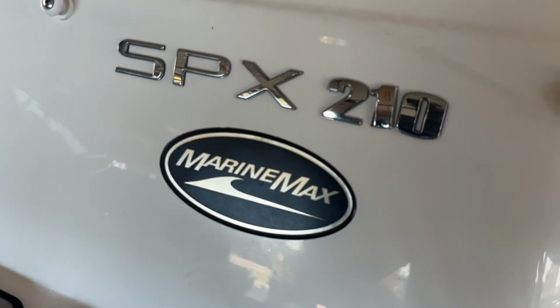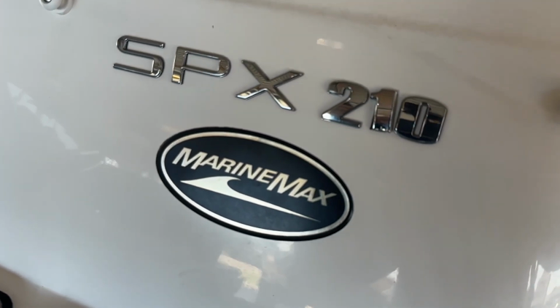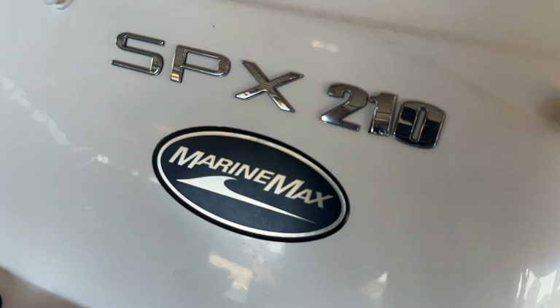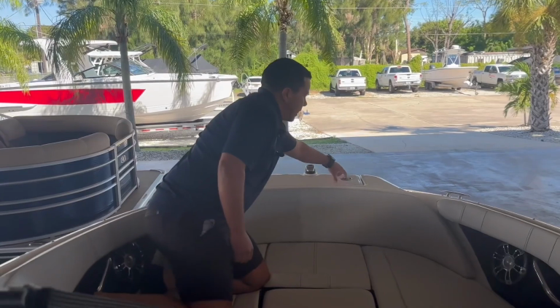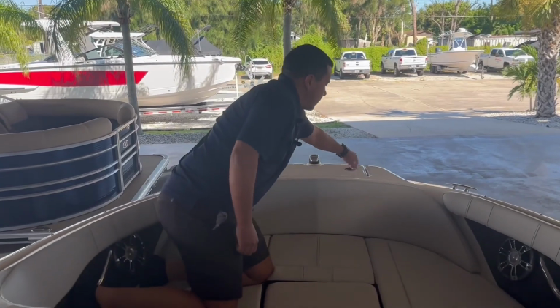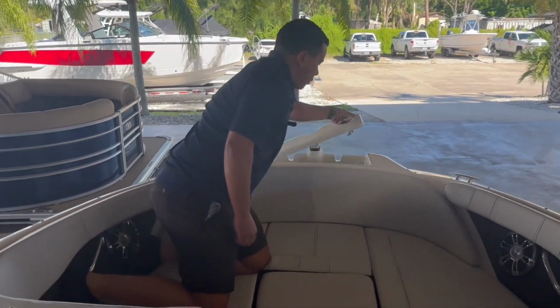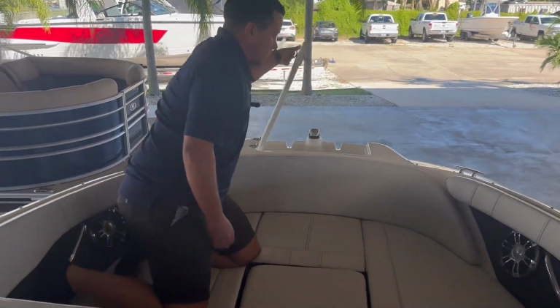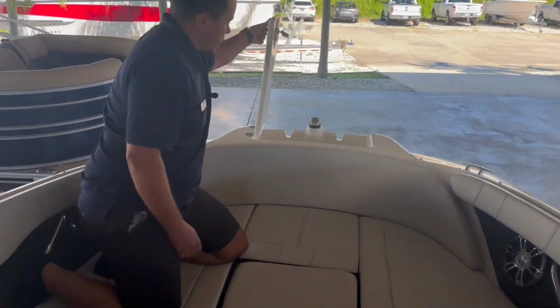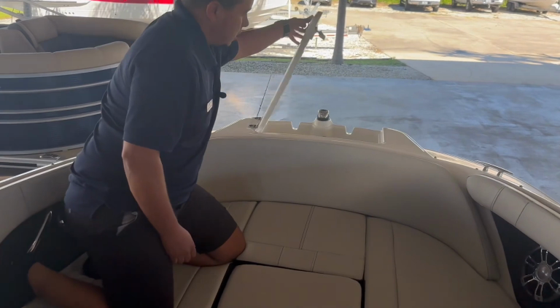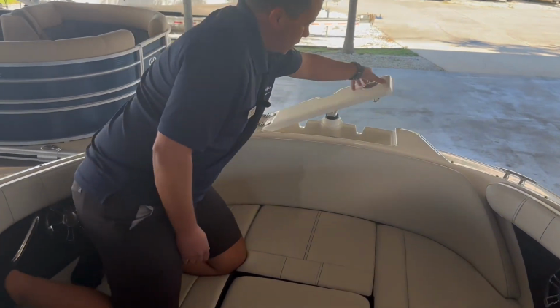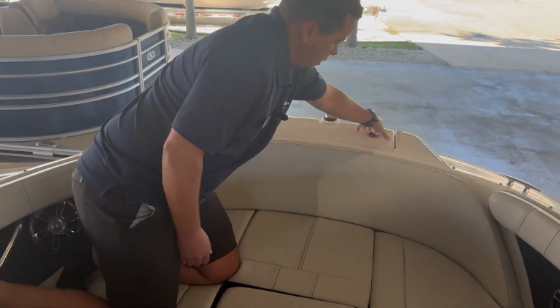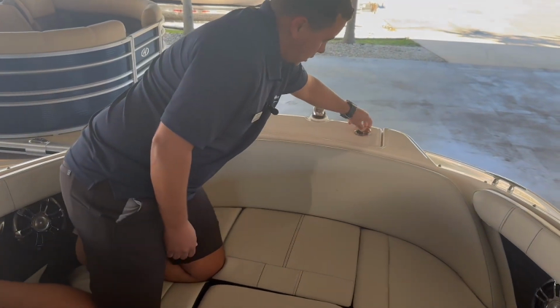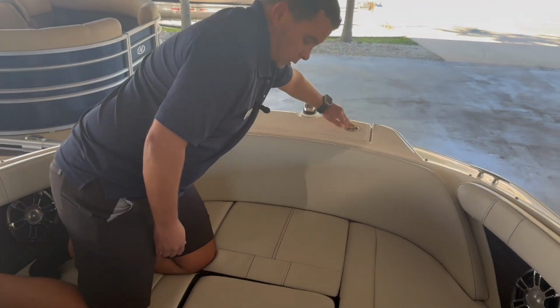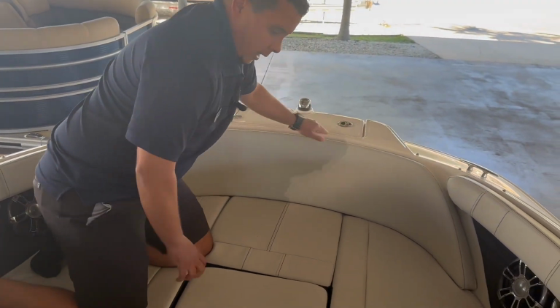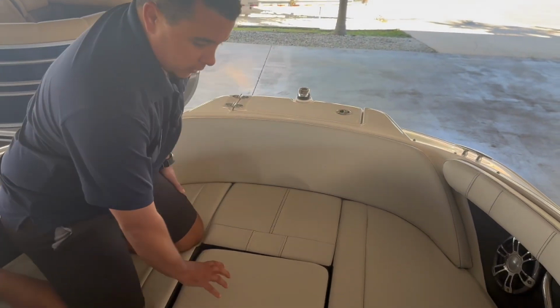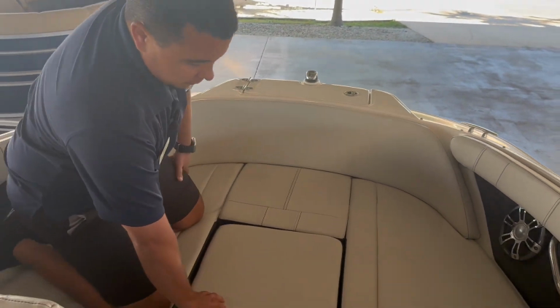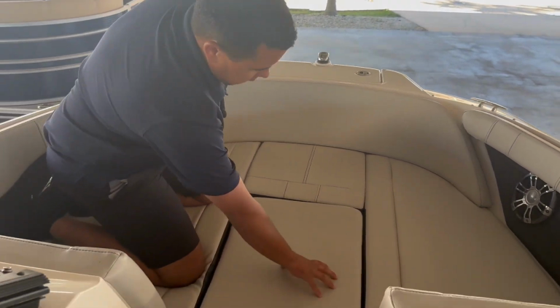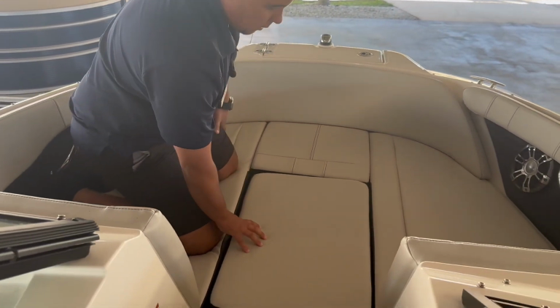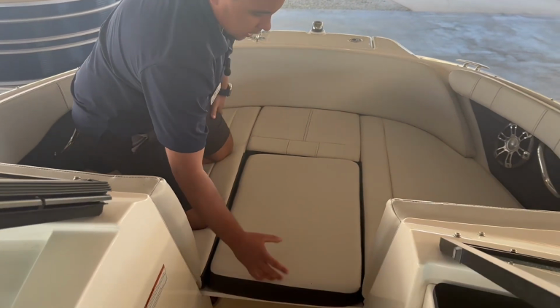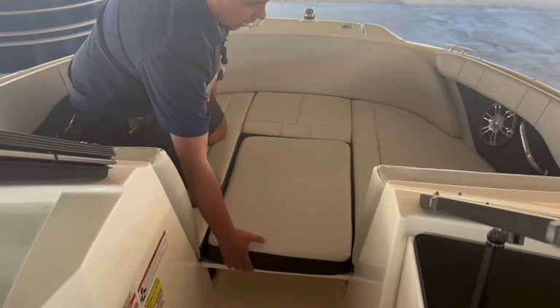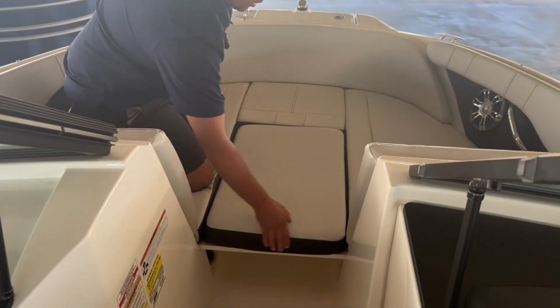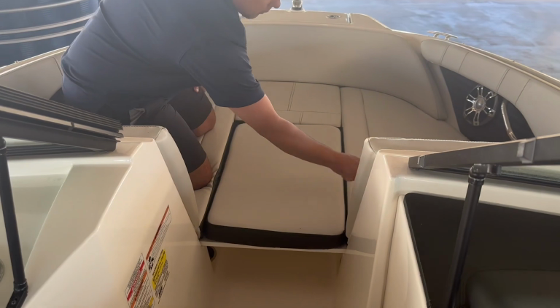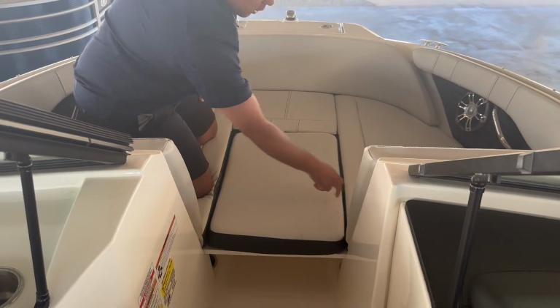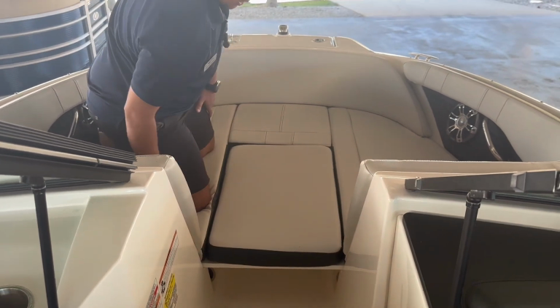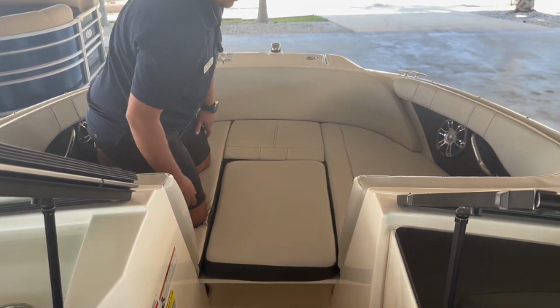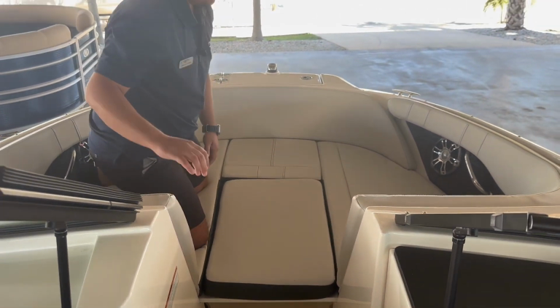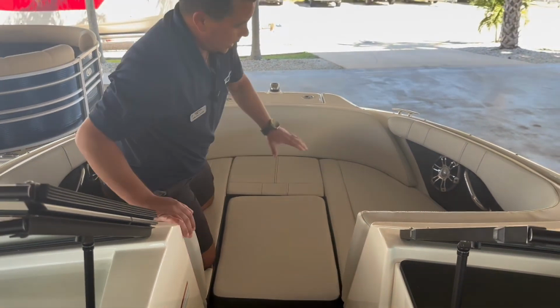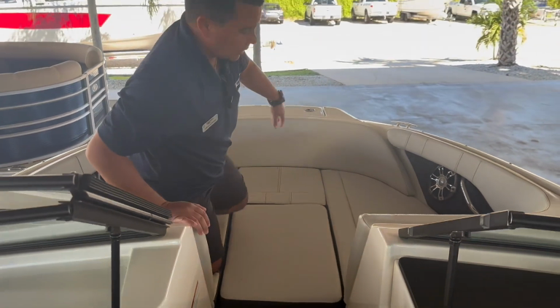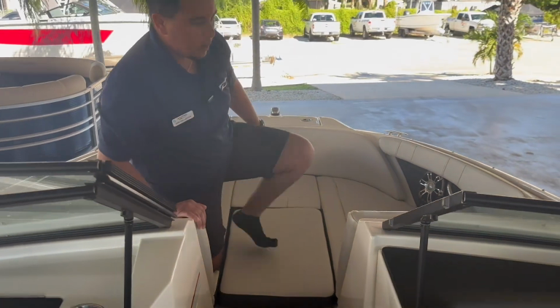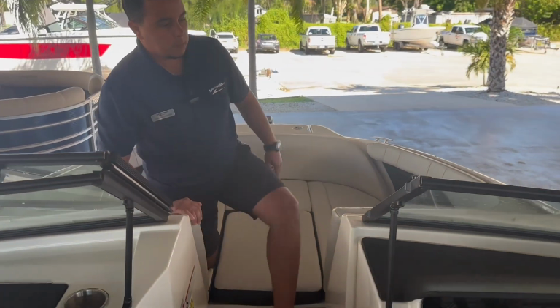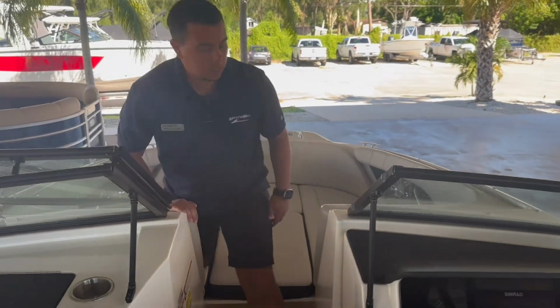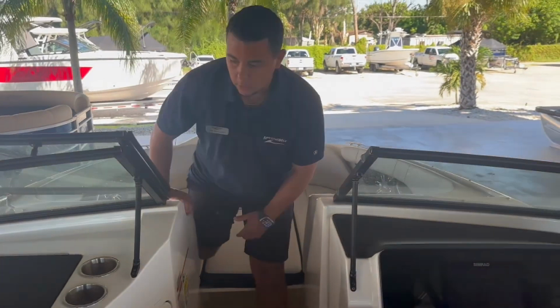Up here you can see we have a dedicated anchor locker for storage. Right now we have the valve filler in here, but that does come out. You have storage on each side, and it's a nice spot to lay out and get some rays.